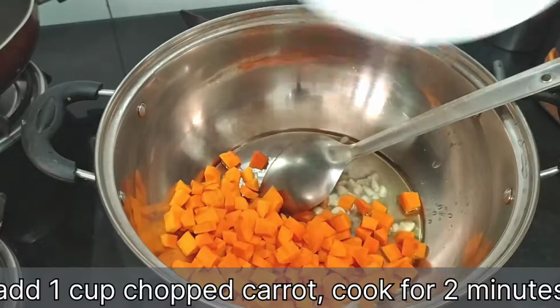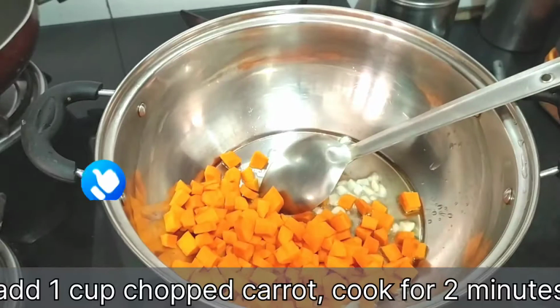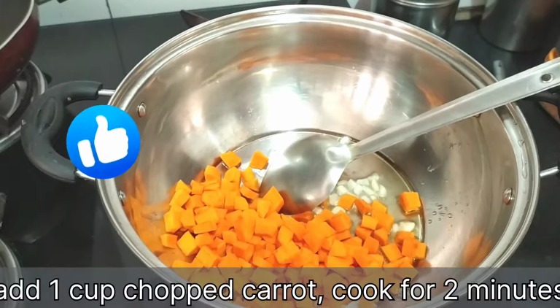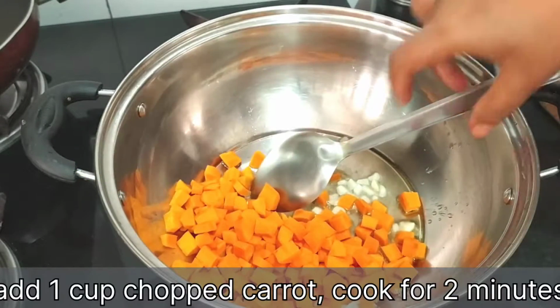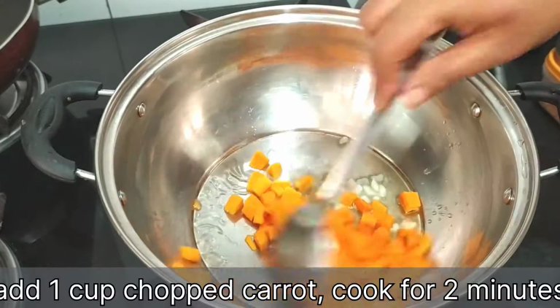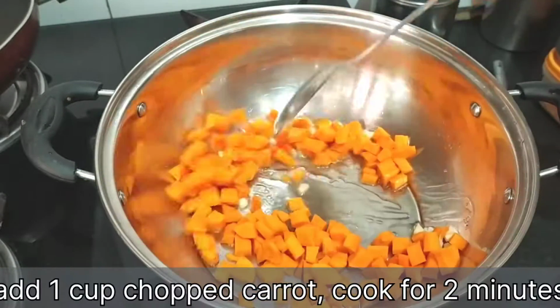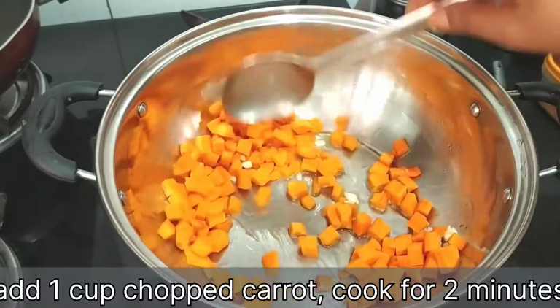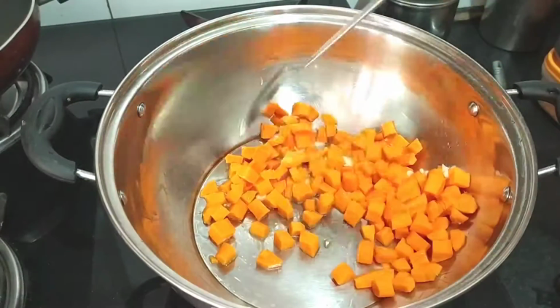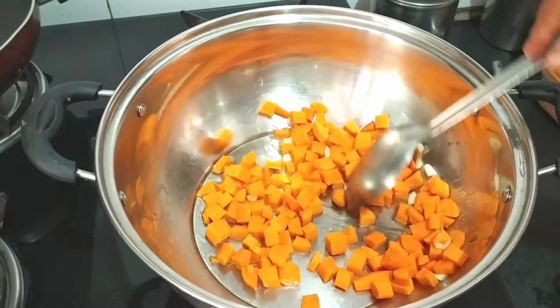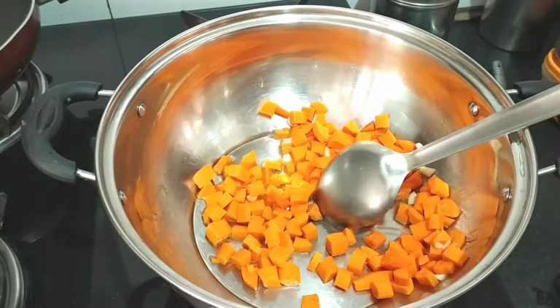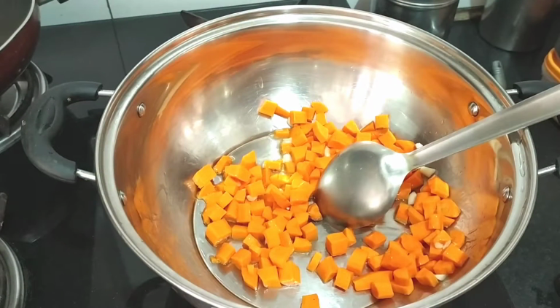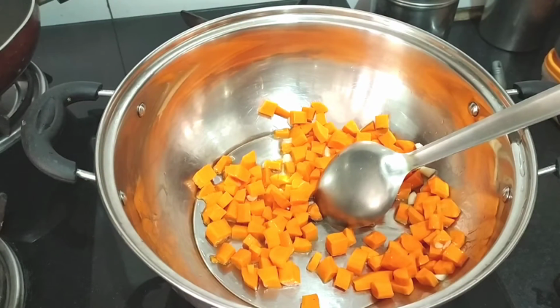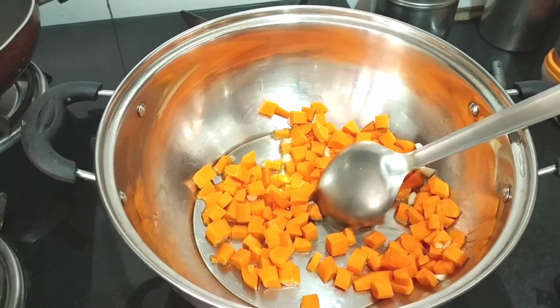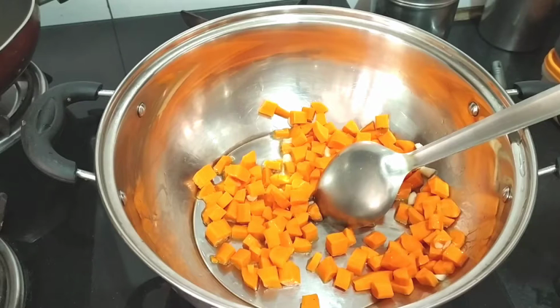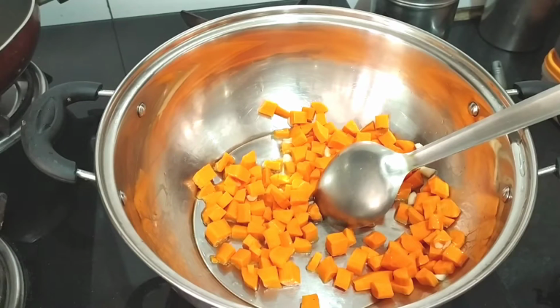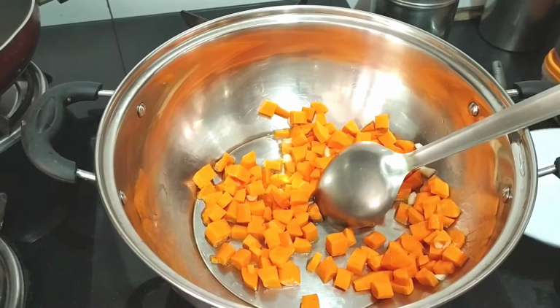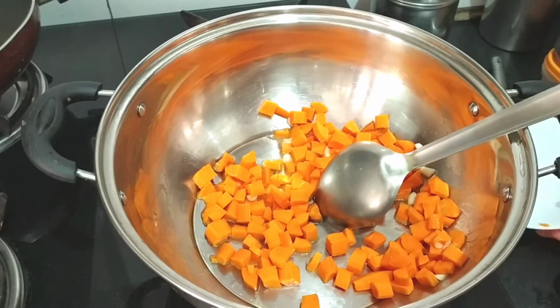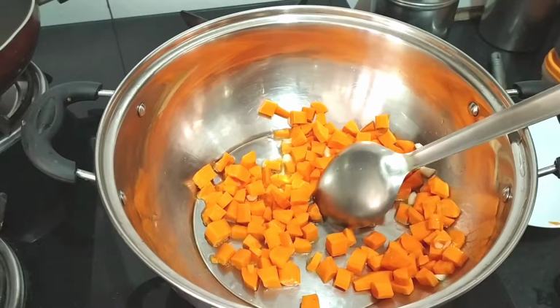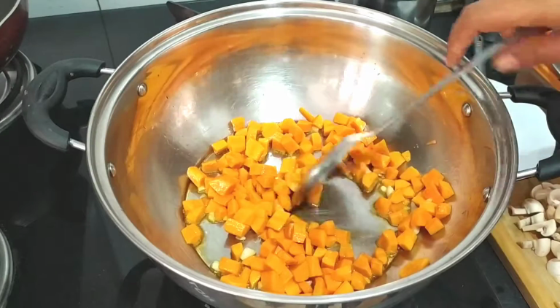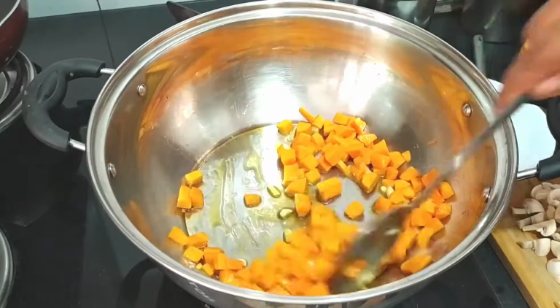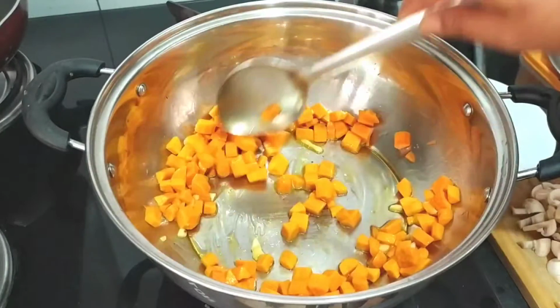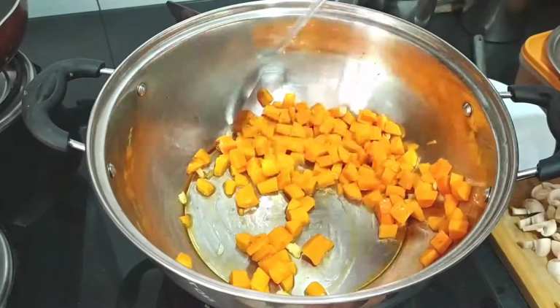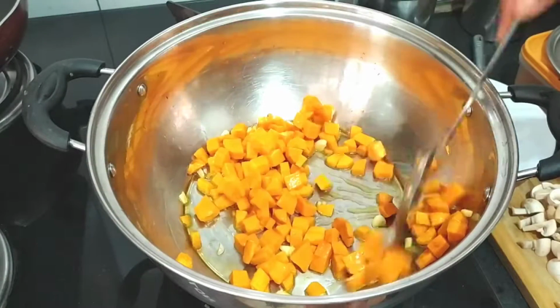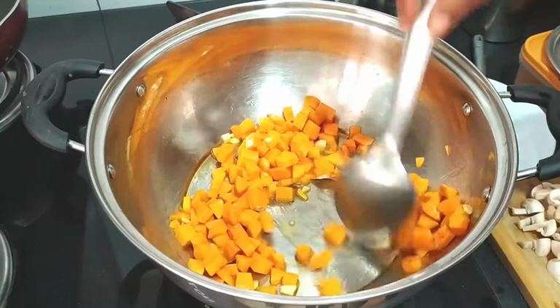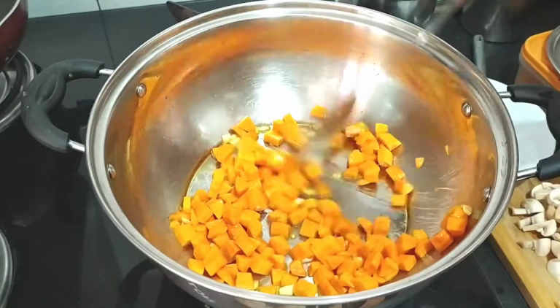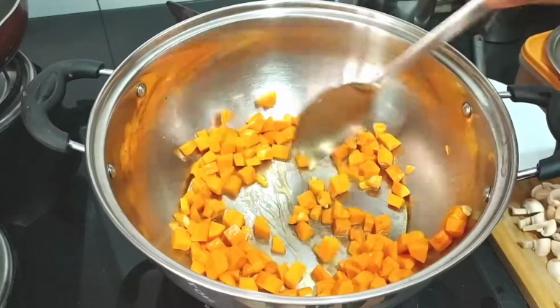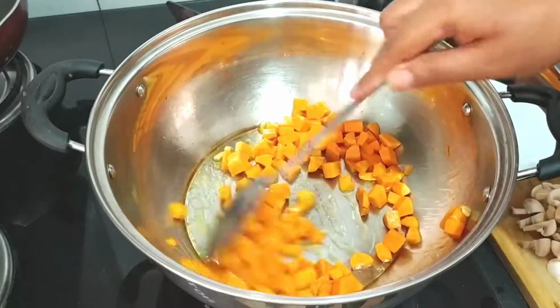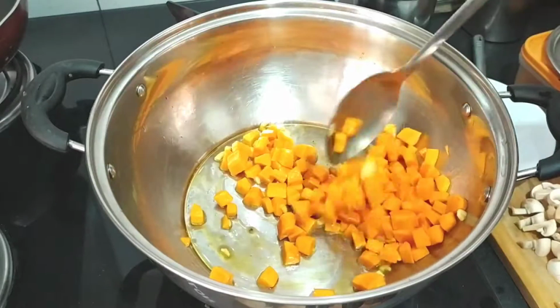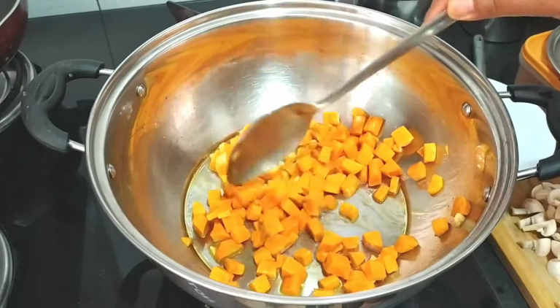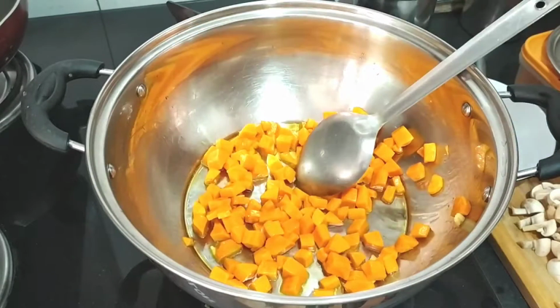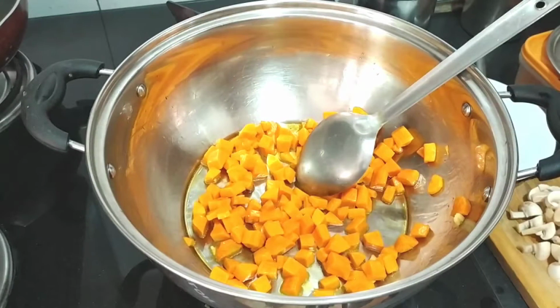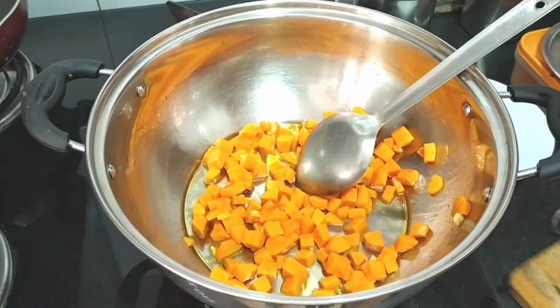Here we have chopped carrots. I am going to dice them, but you can cut them in any shape you want. We will add them in first because they are hard and need a little more time to cook.